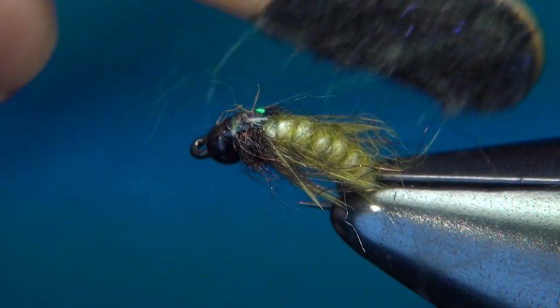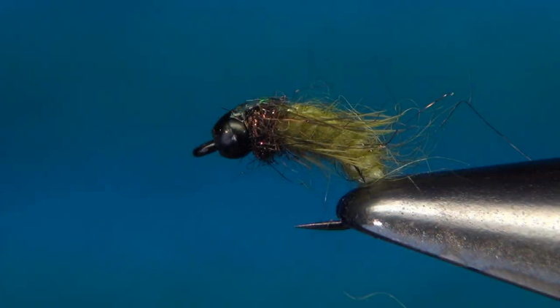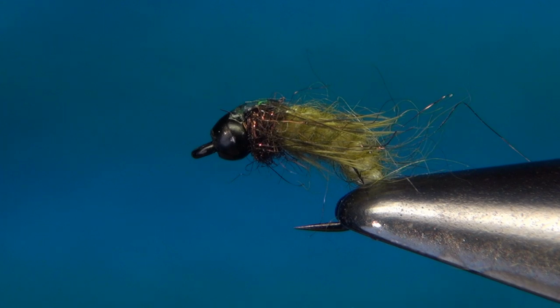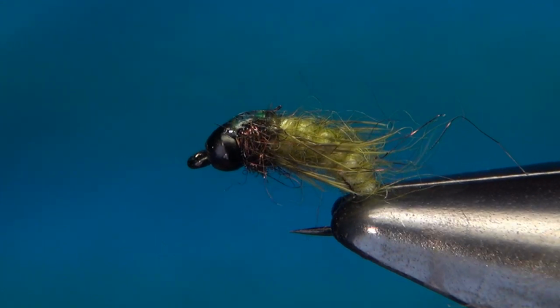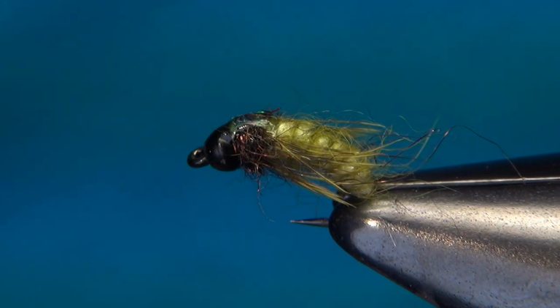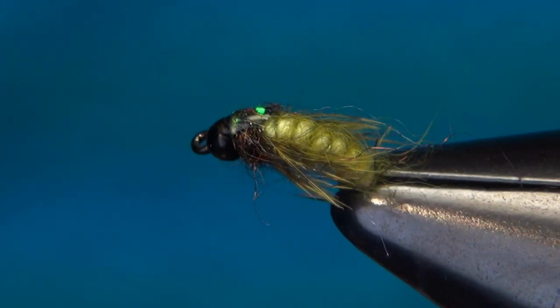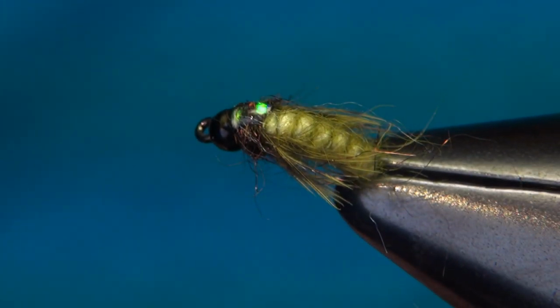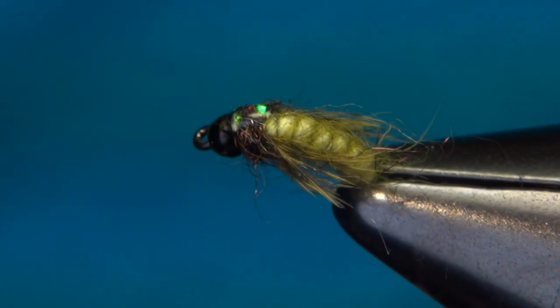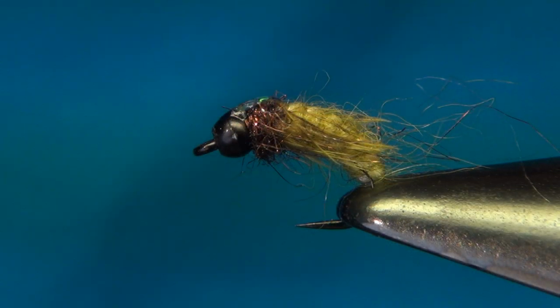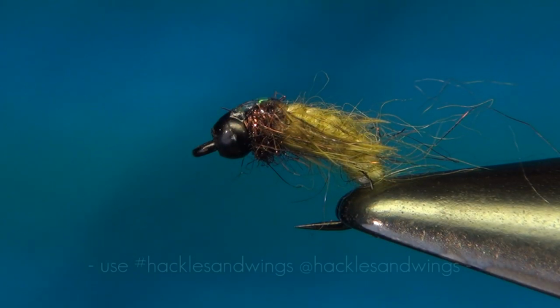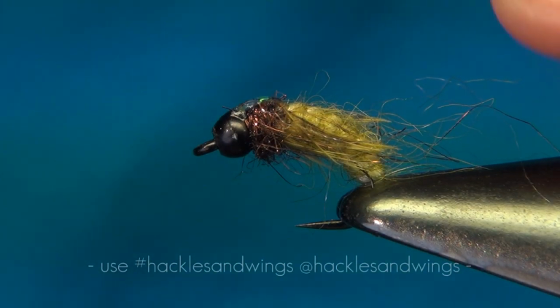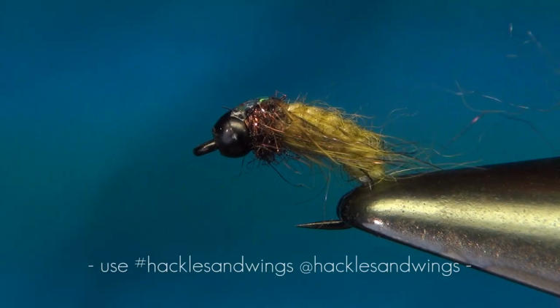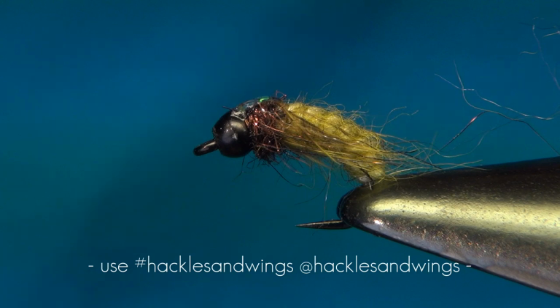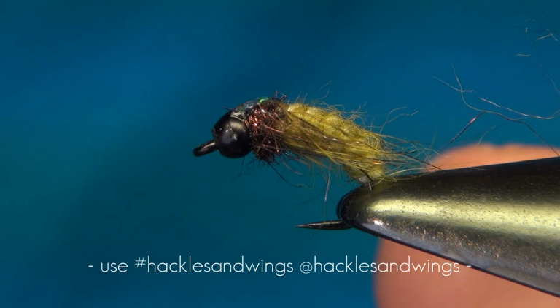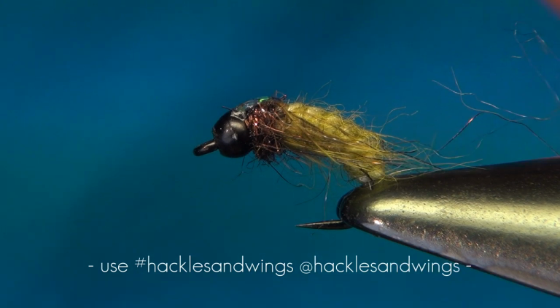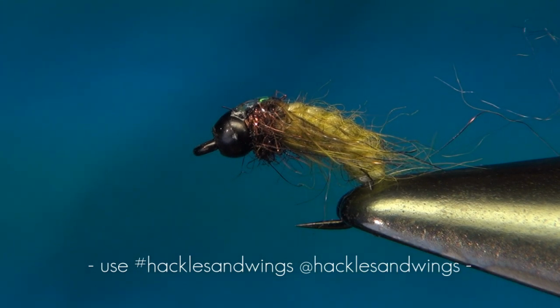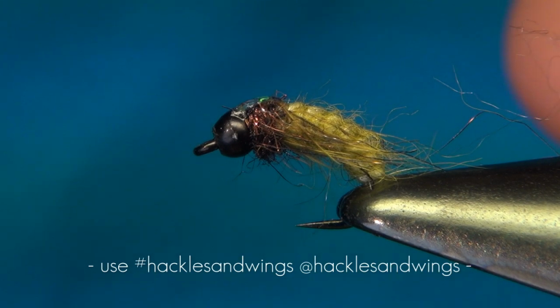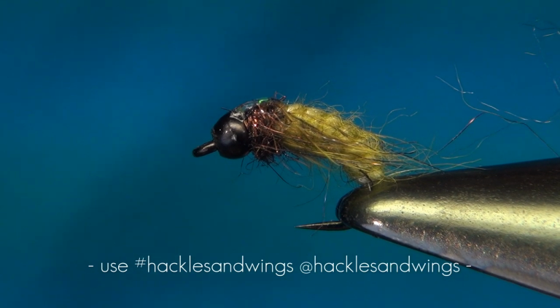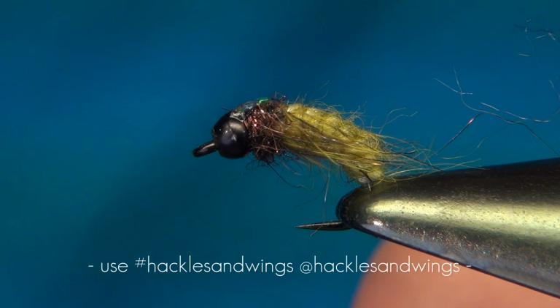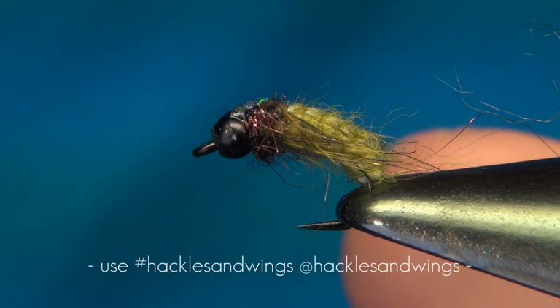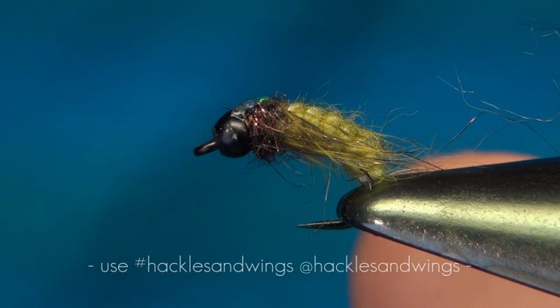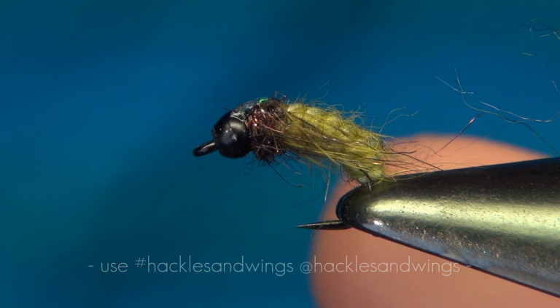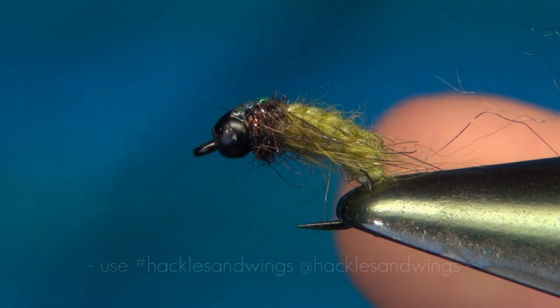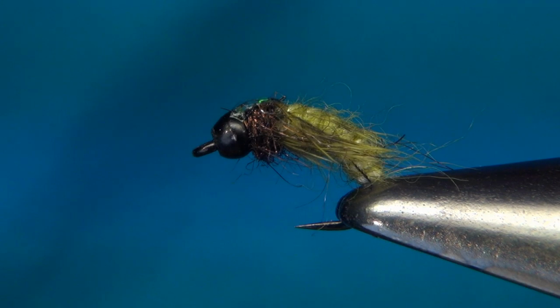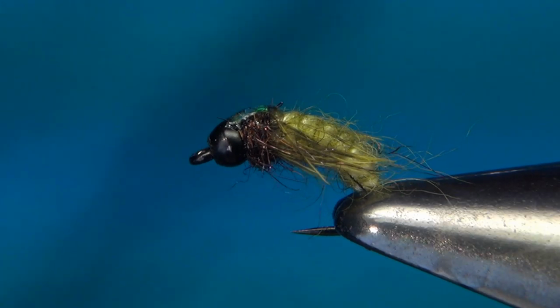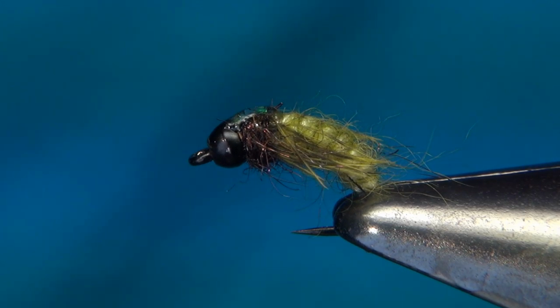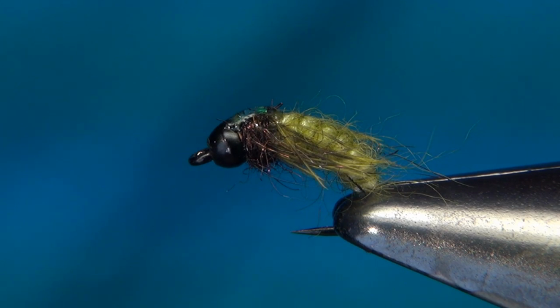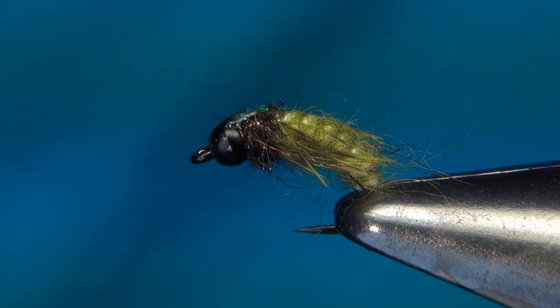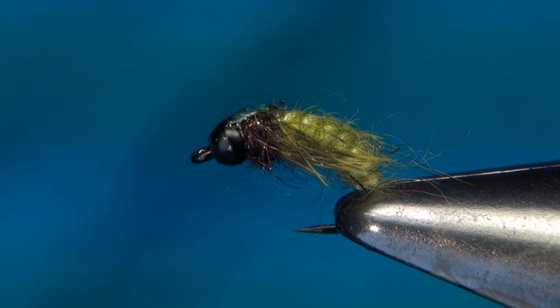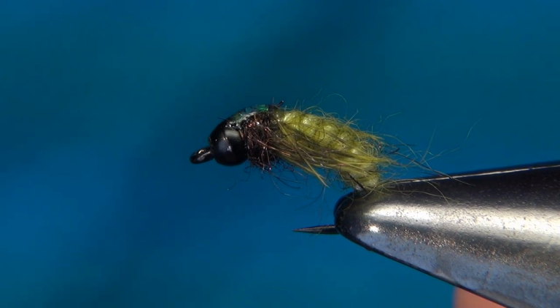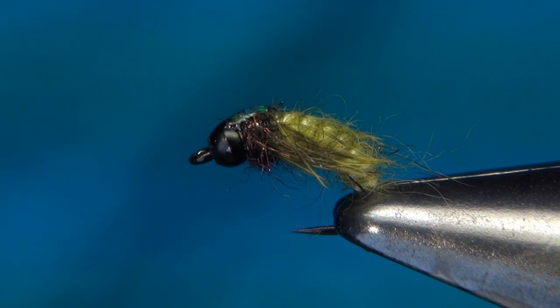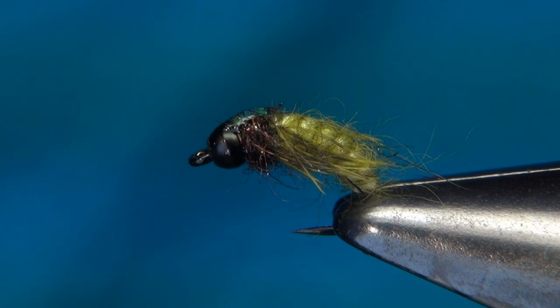And there we have it — the Antron Cadispupa 2.0. If you tie this fly I would really like to see it. You can find all my social media information in the description below. Thank you very much for watching. Until next time, happy tying!